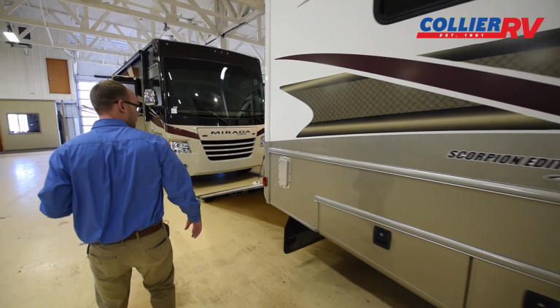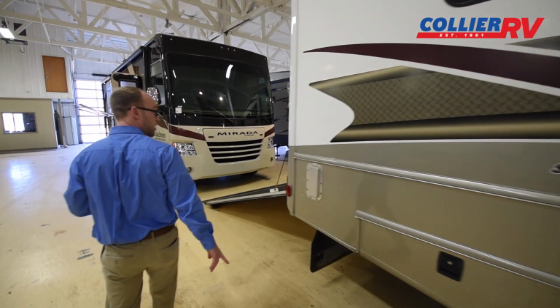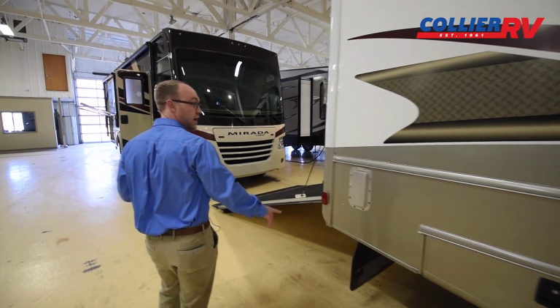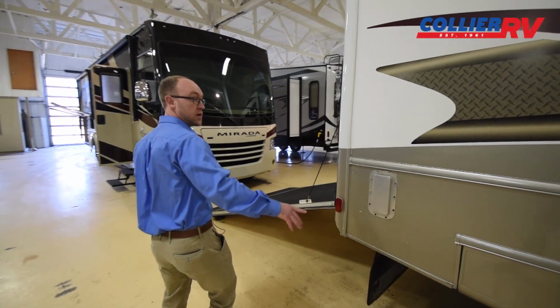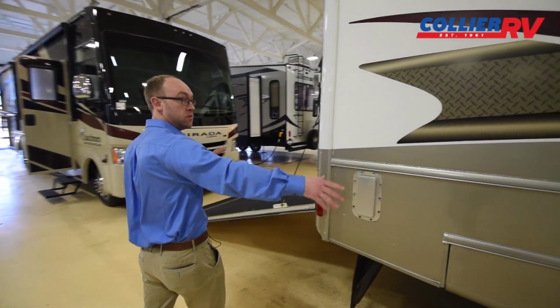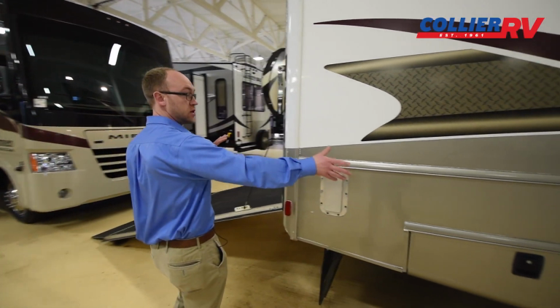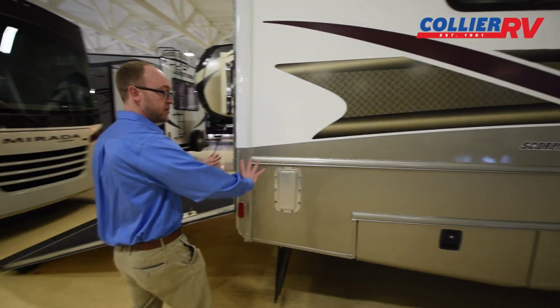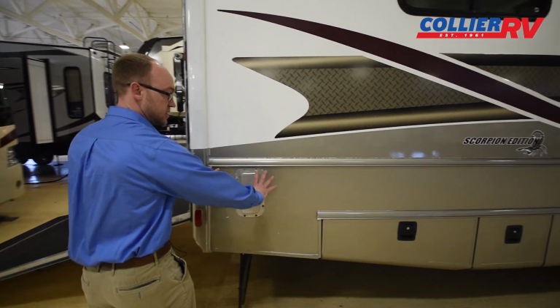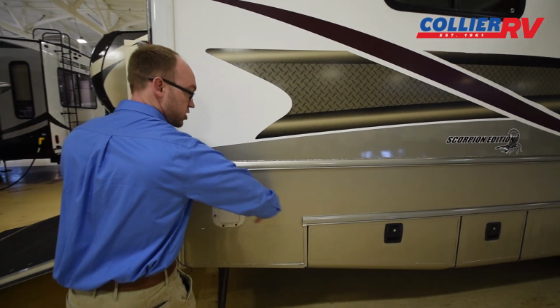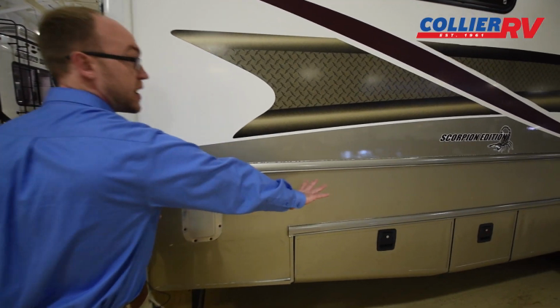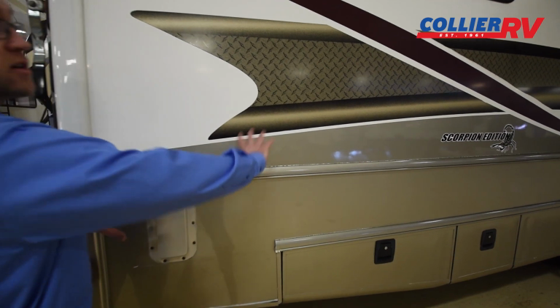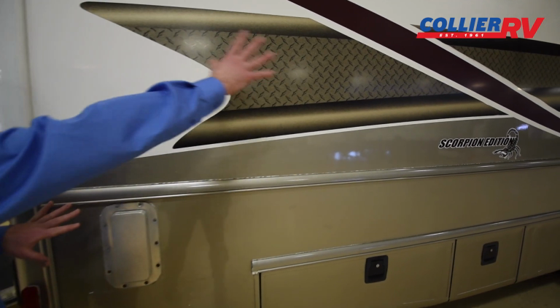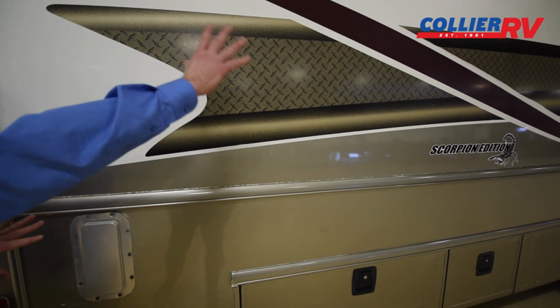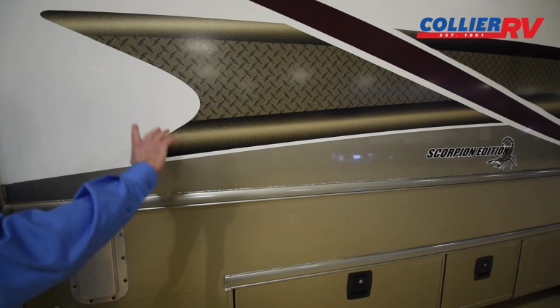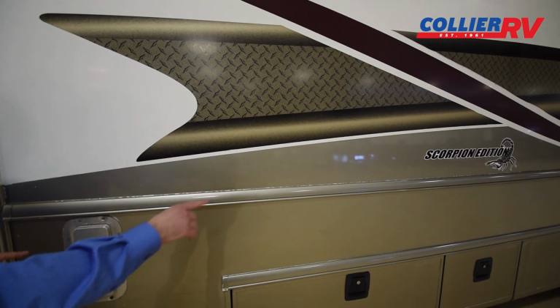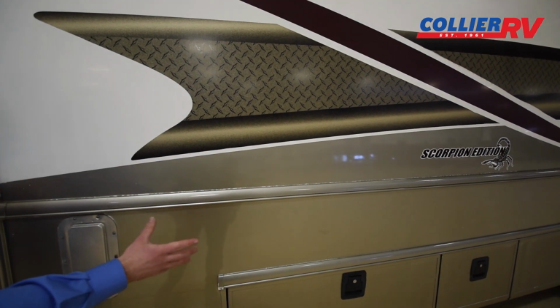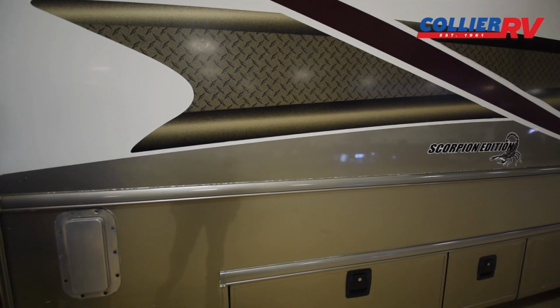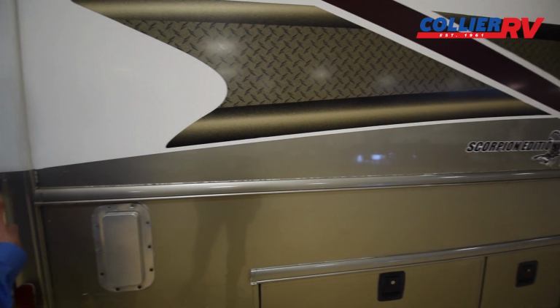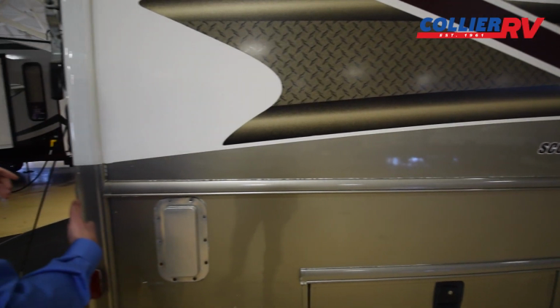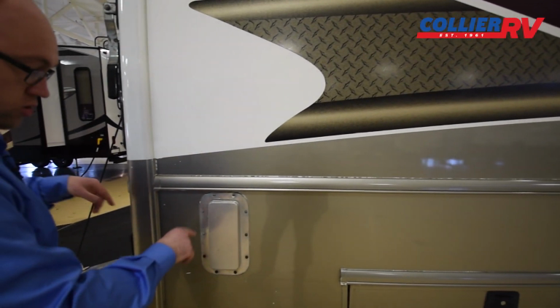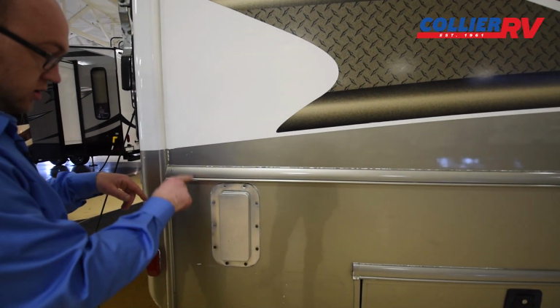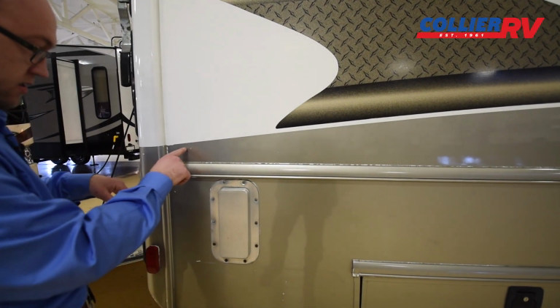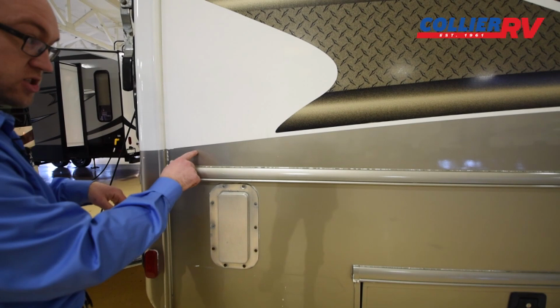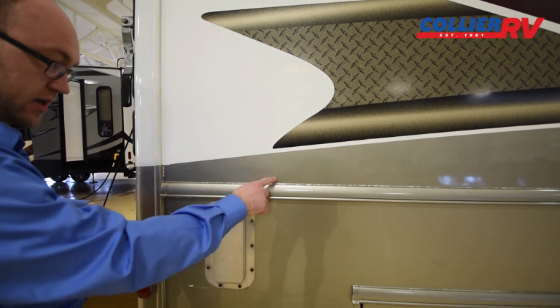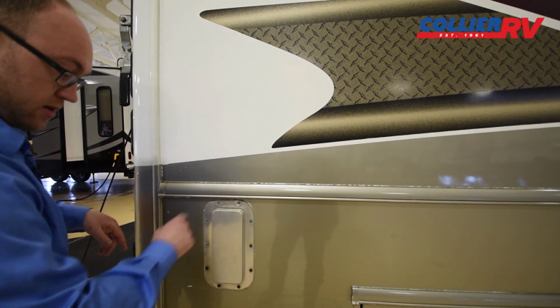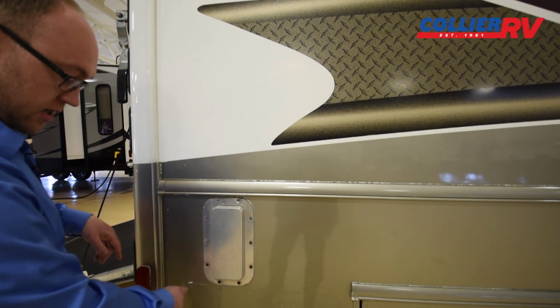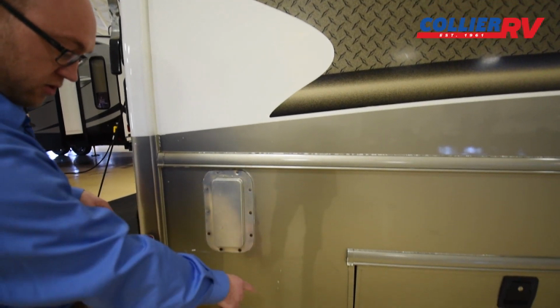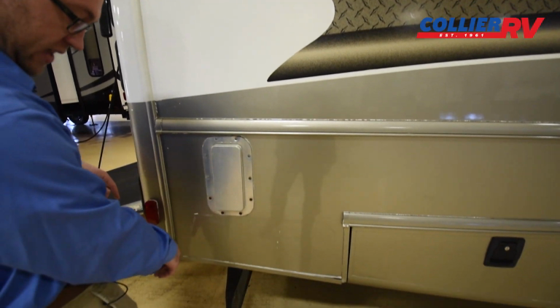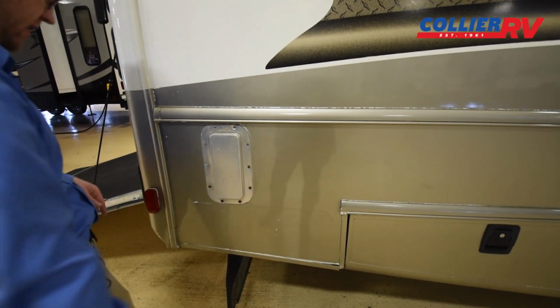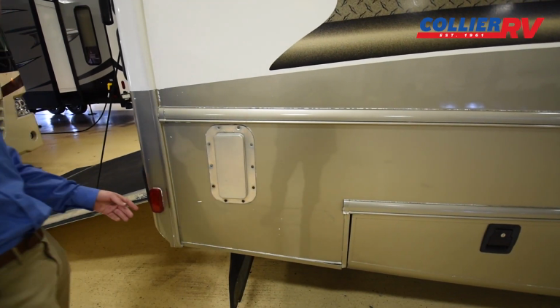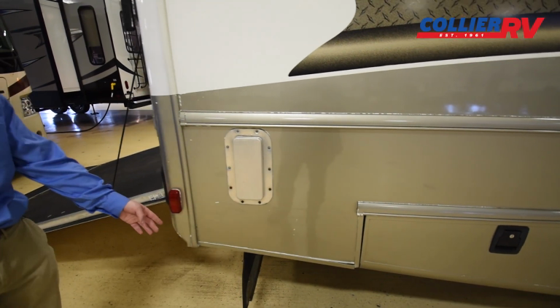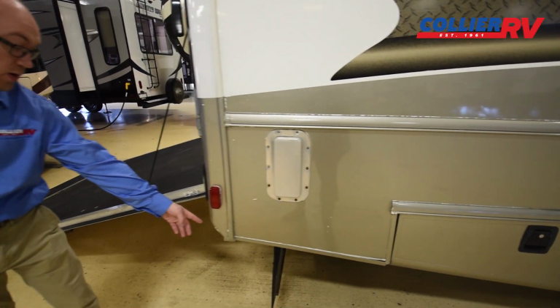I wanted to point out that some of this portion is painted and there are decals on here as well. On the rear portion of the coach, it does look like the paint is chipping in several spots and on the rear cap as well.